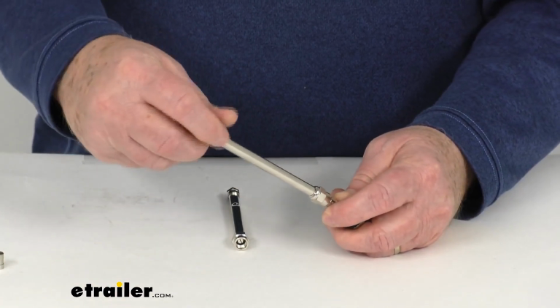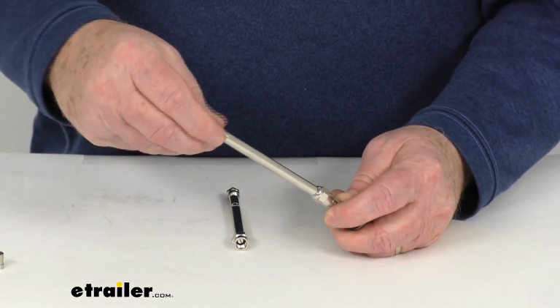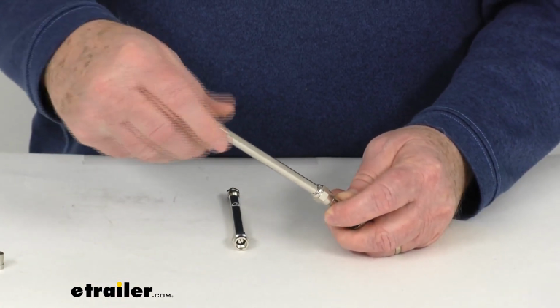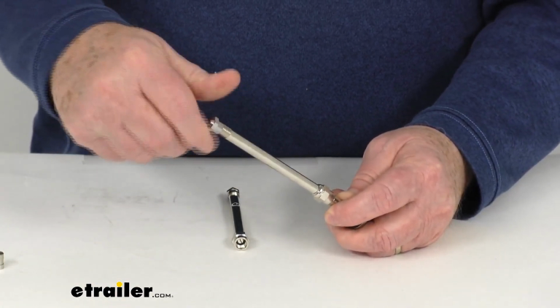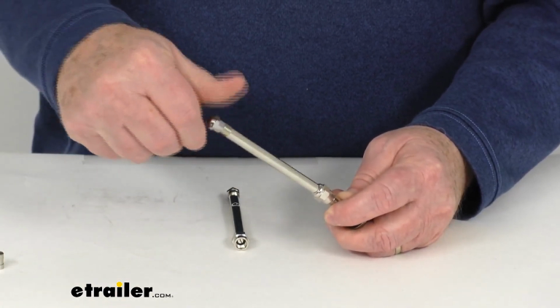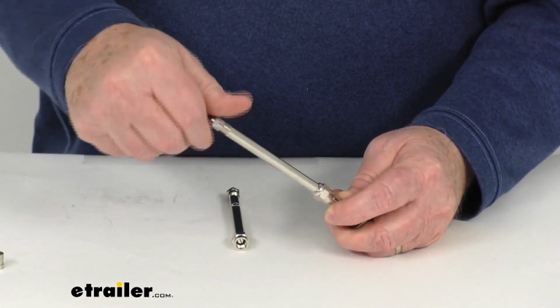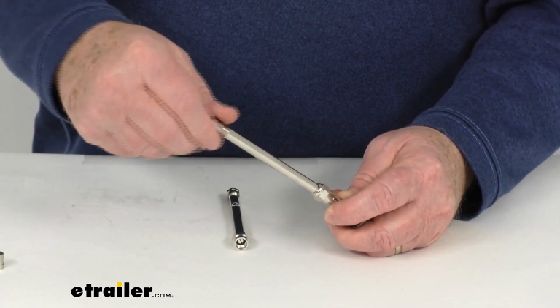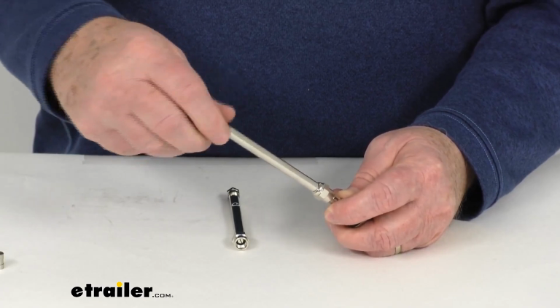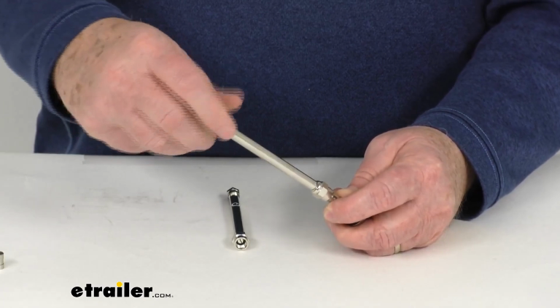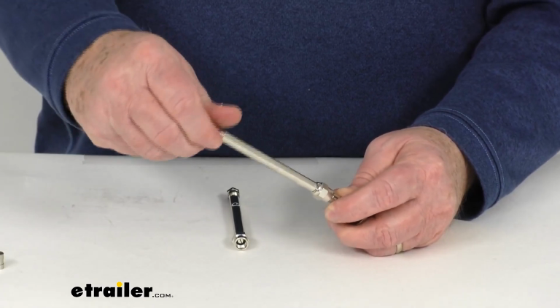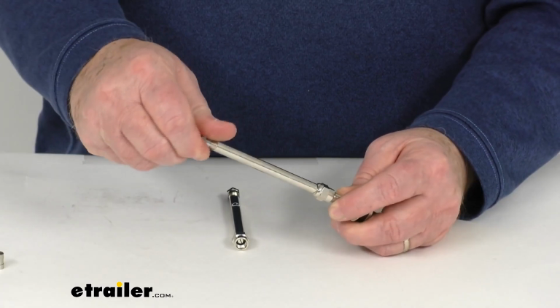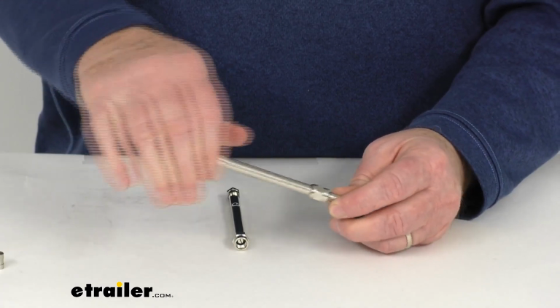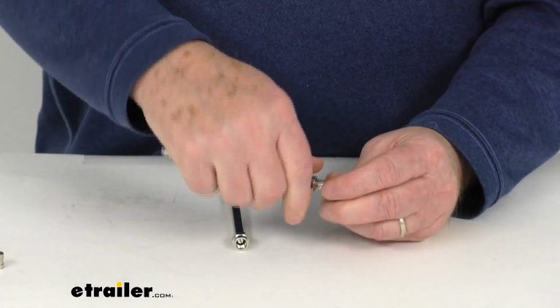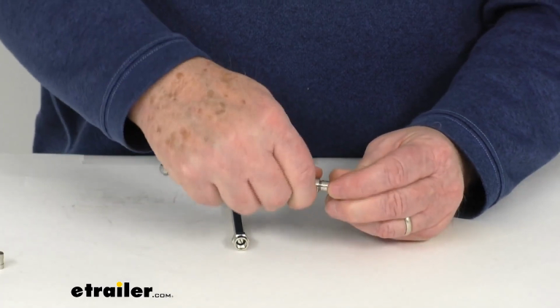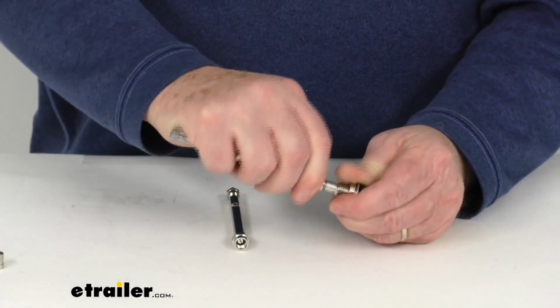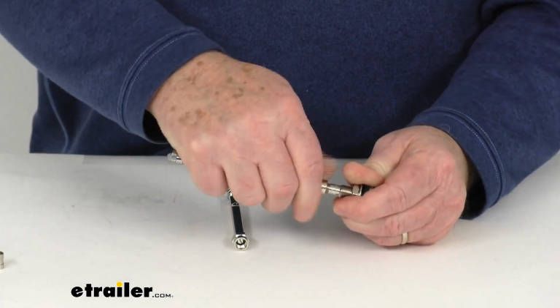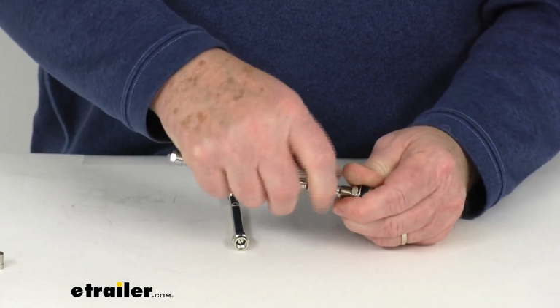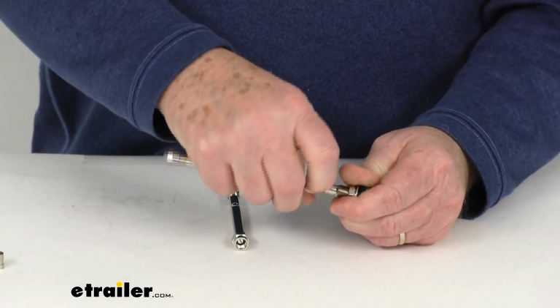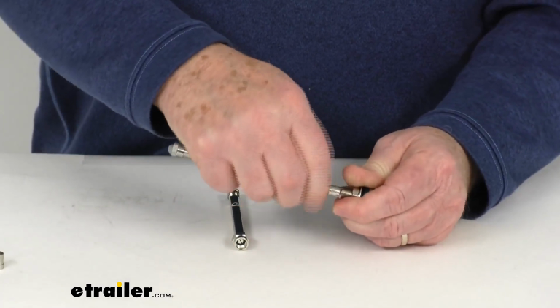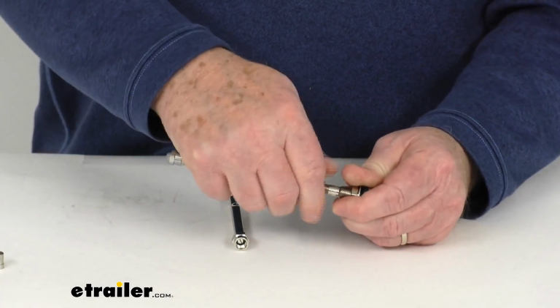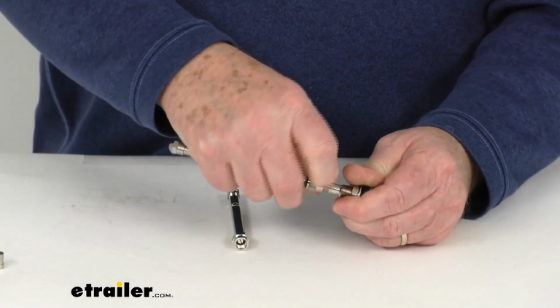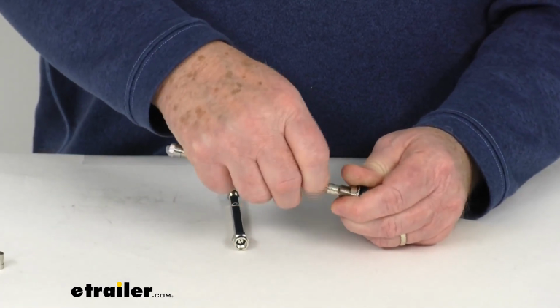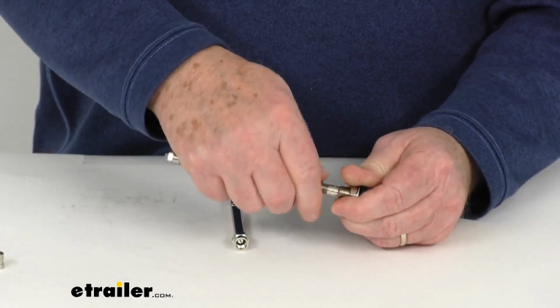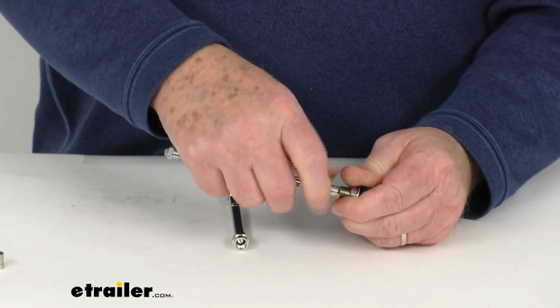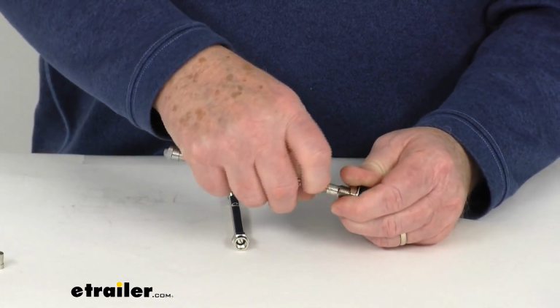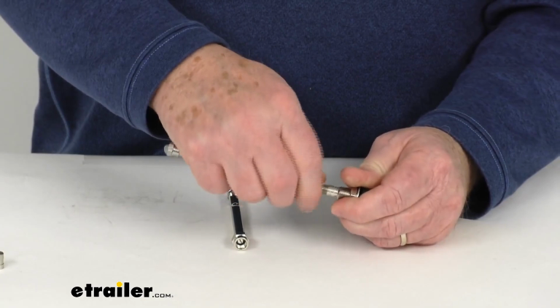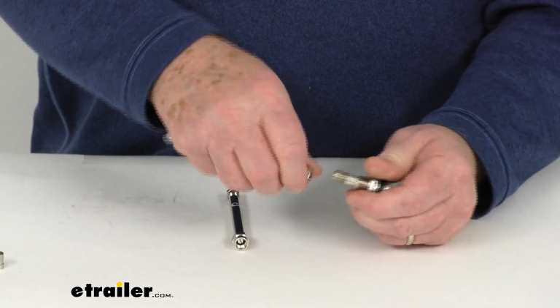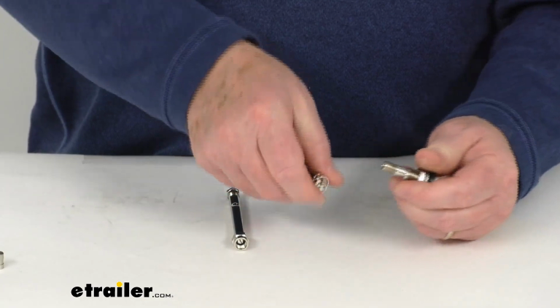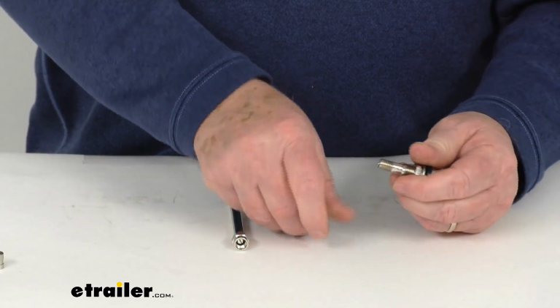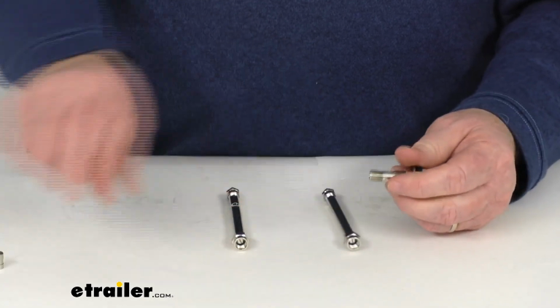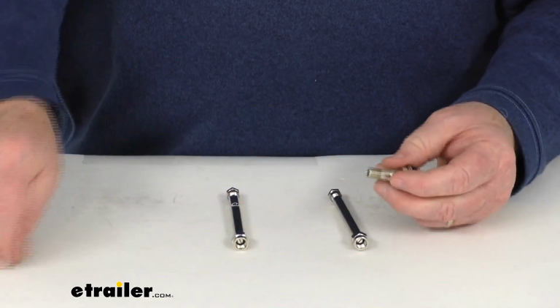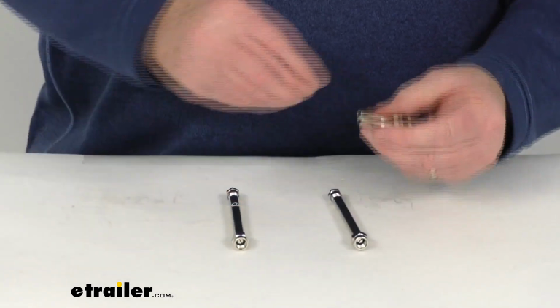And then when you're done, just put your valve cap back on. Again, this is a 4-inch extension.